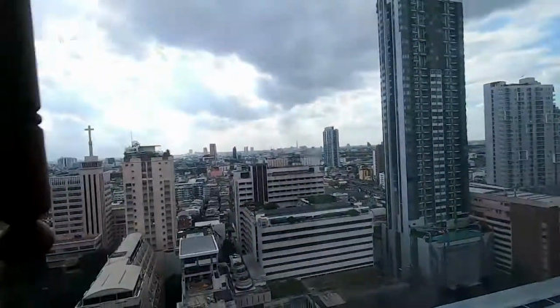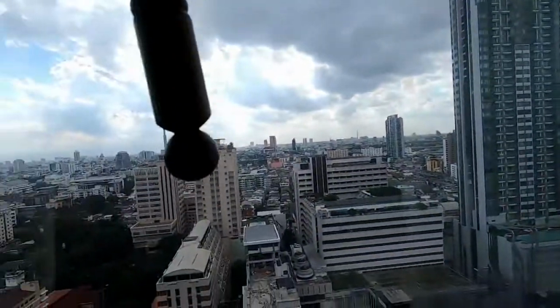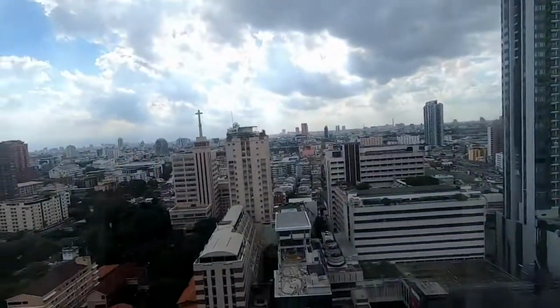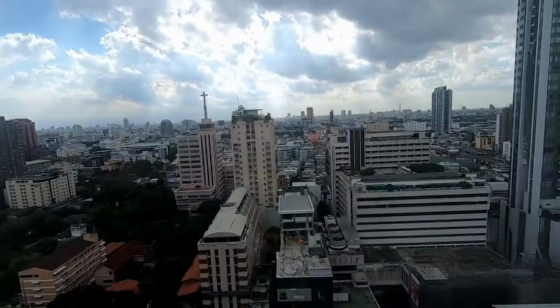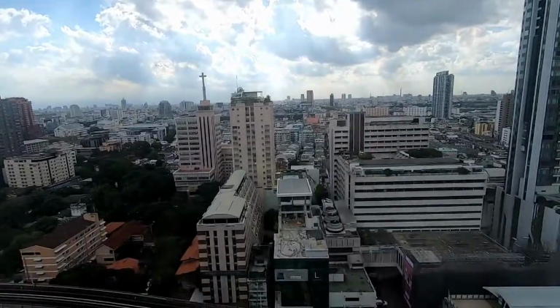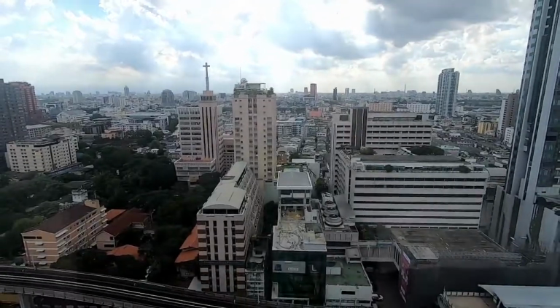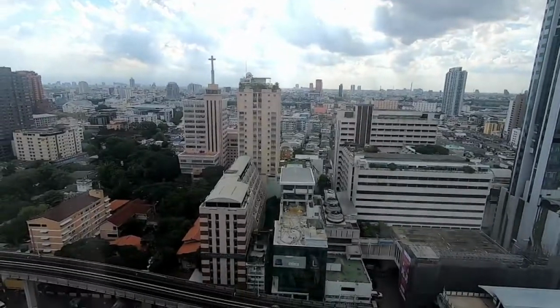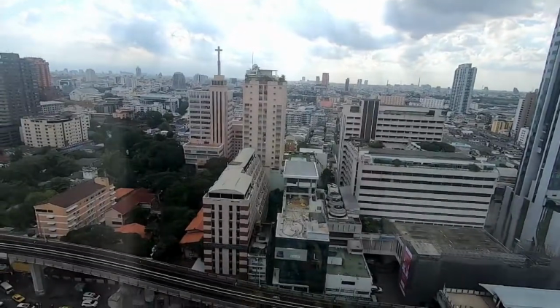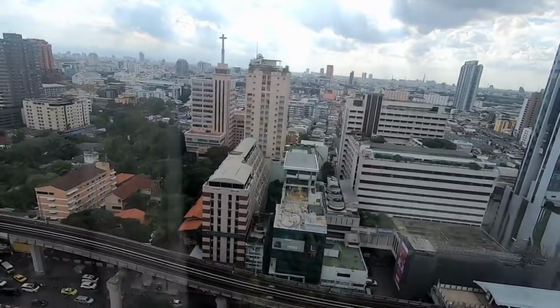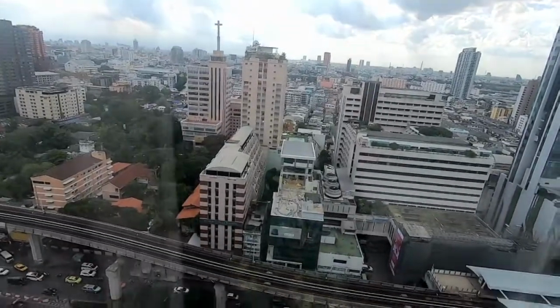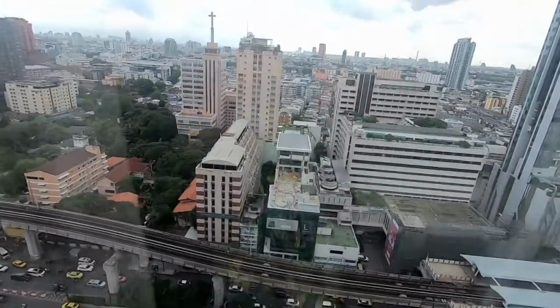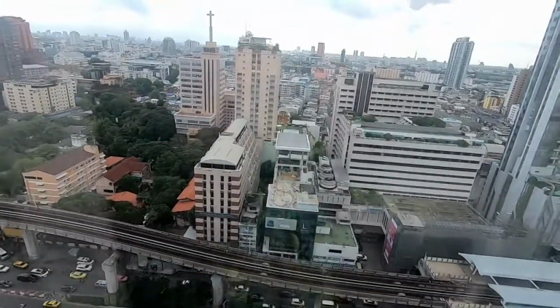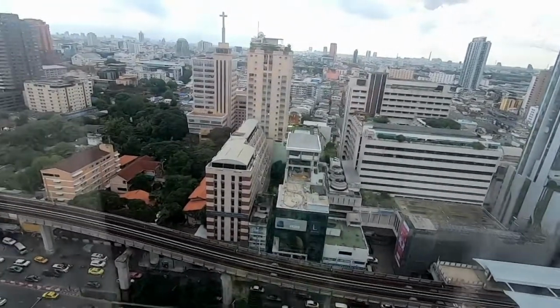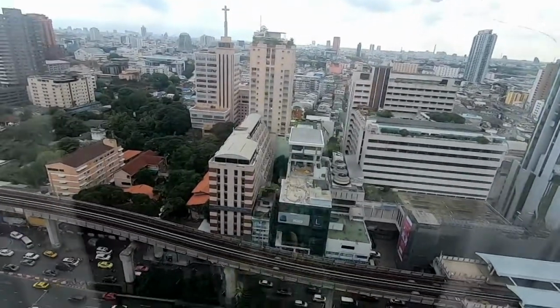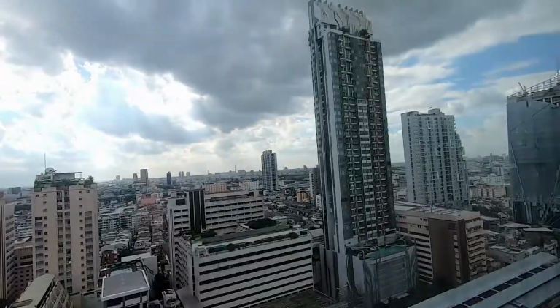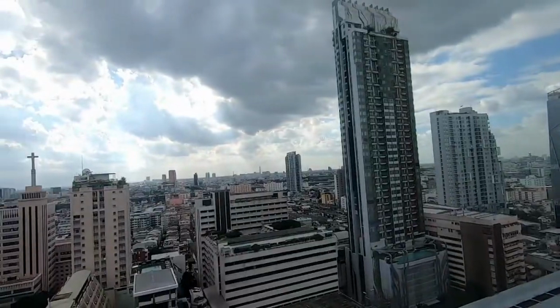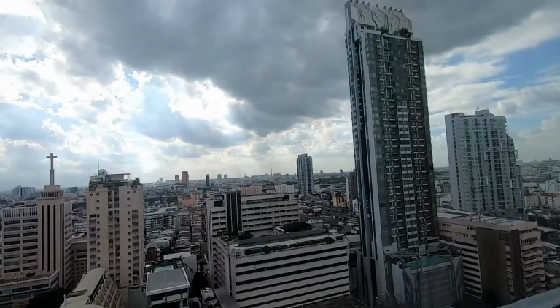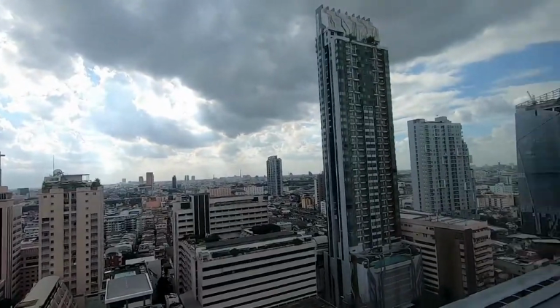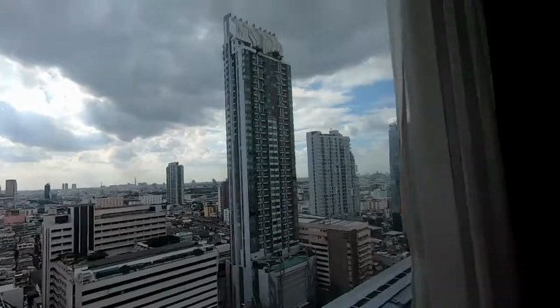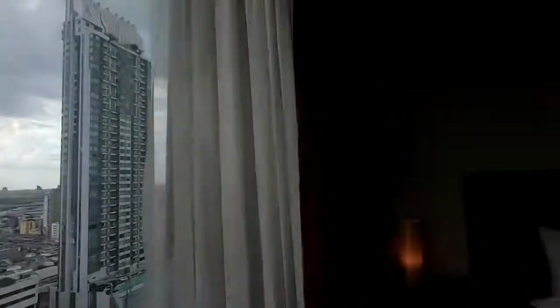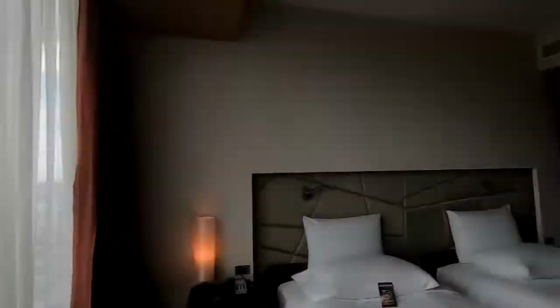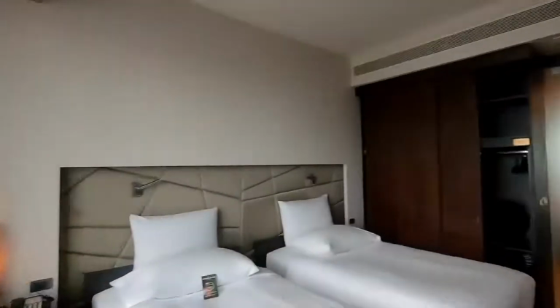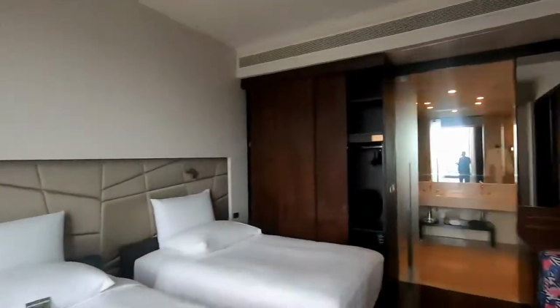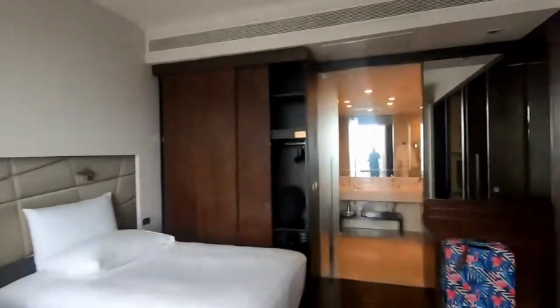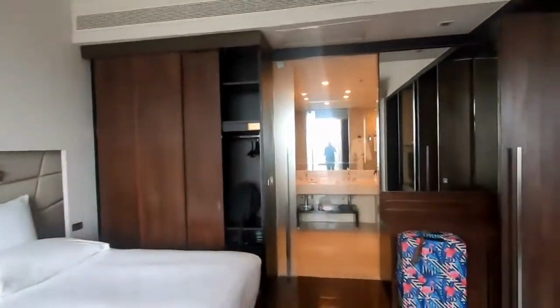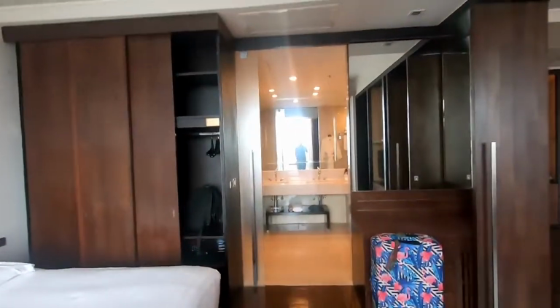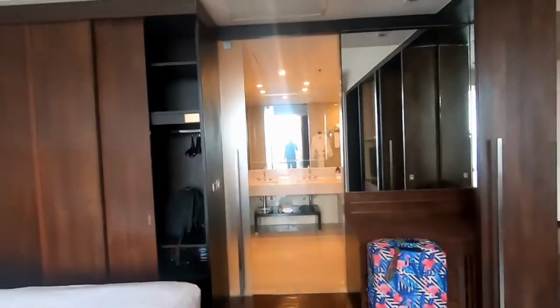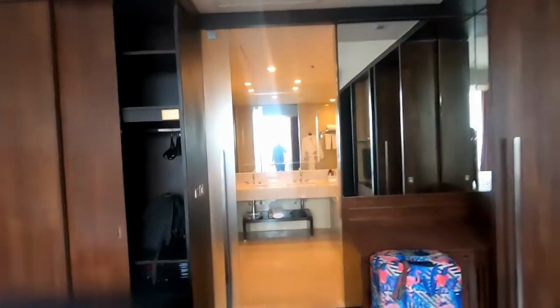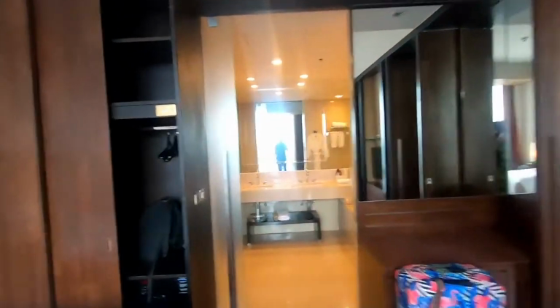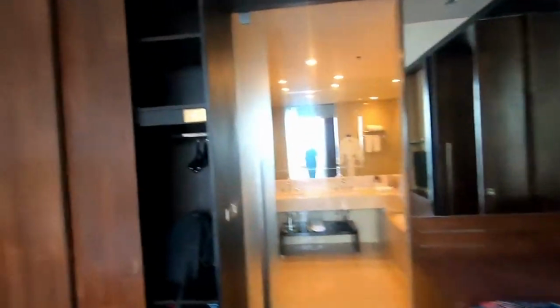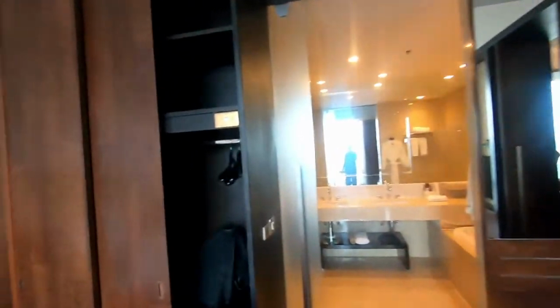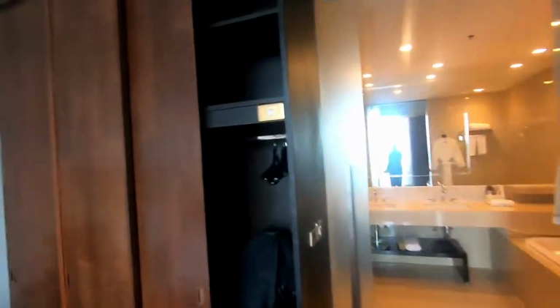Again, the views from the 21st floor are stunning — there's also a lot of space in the room.